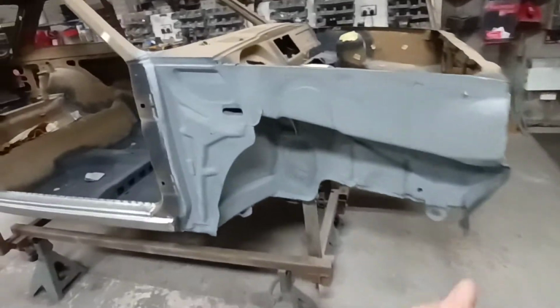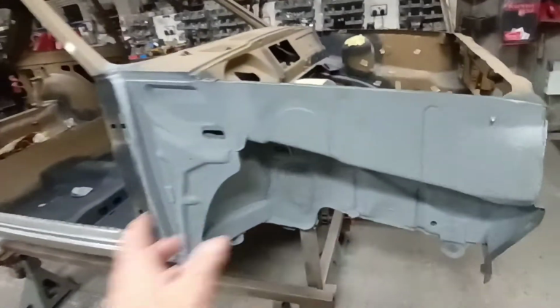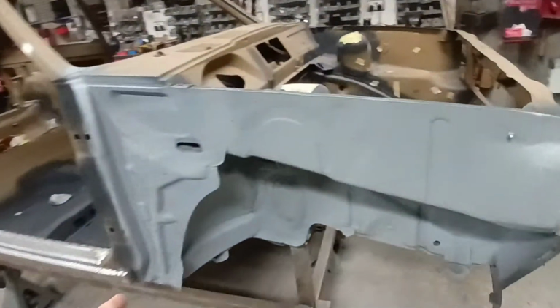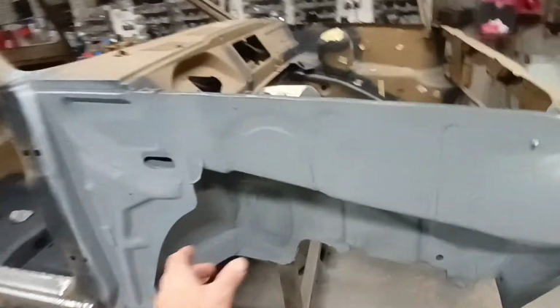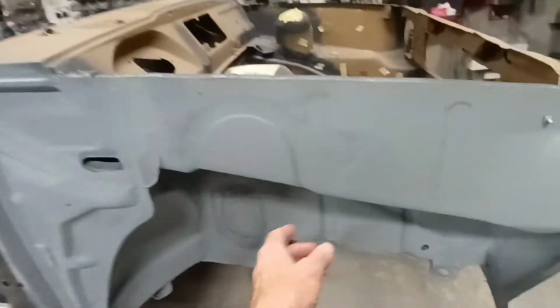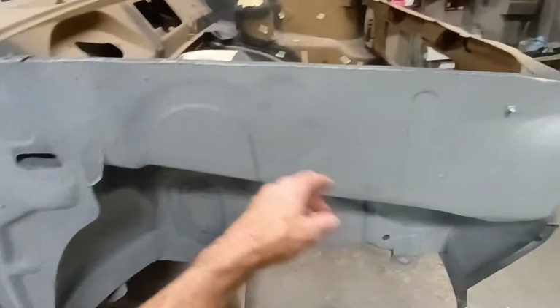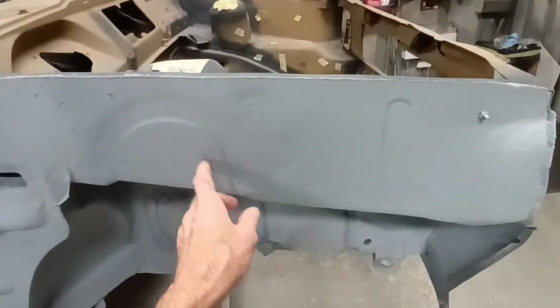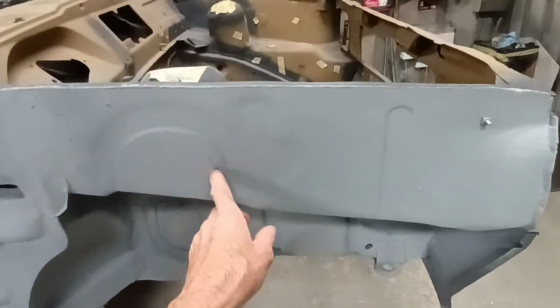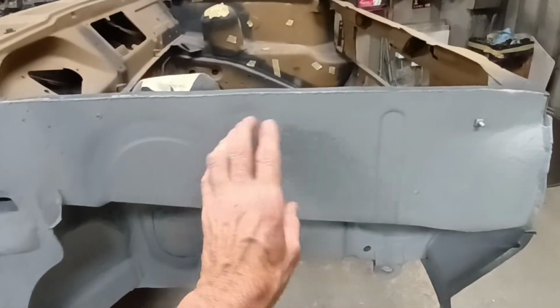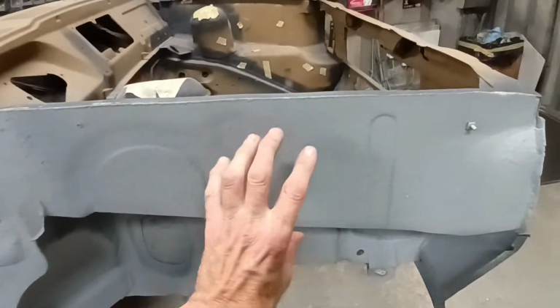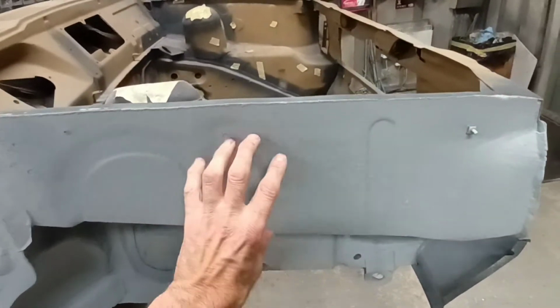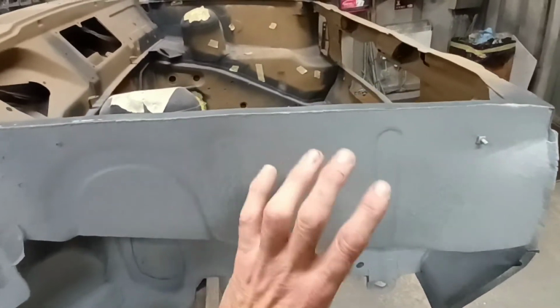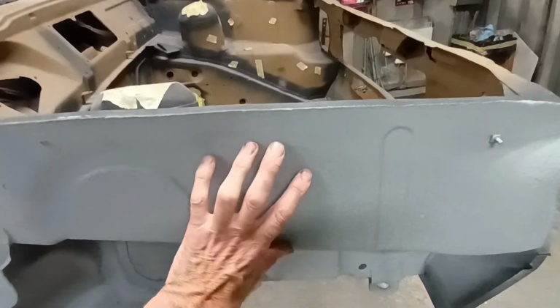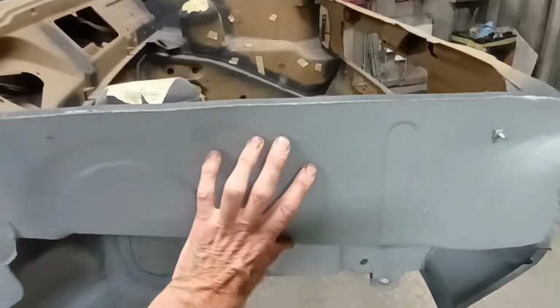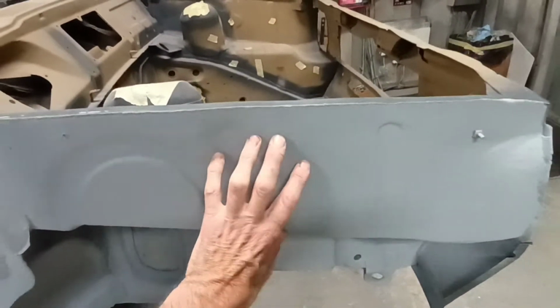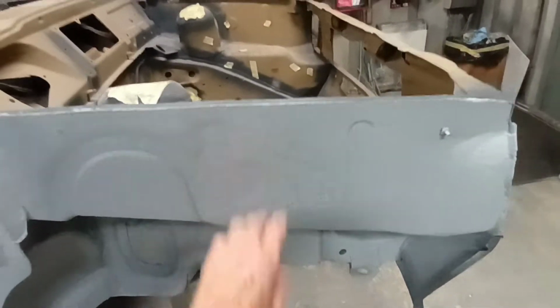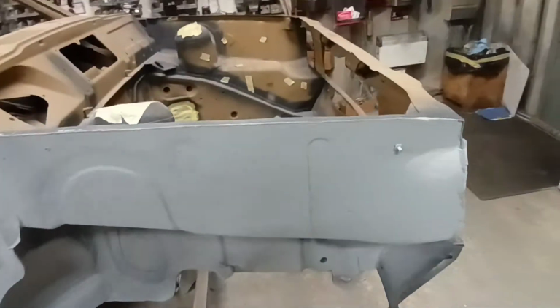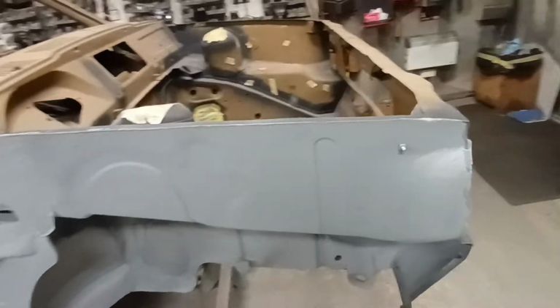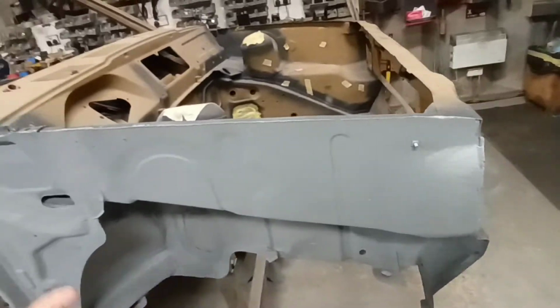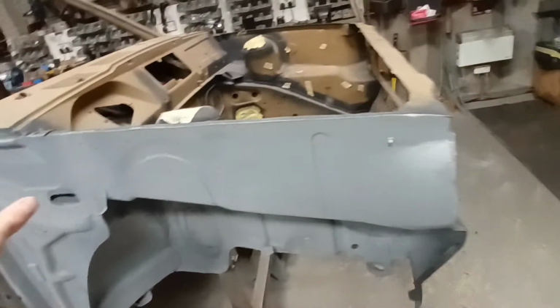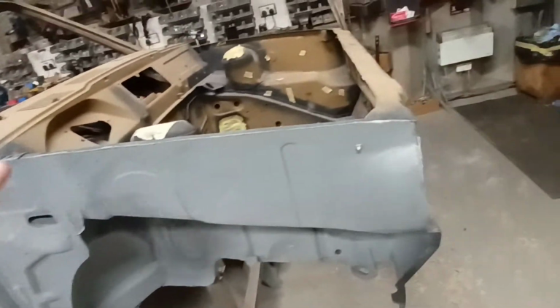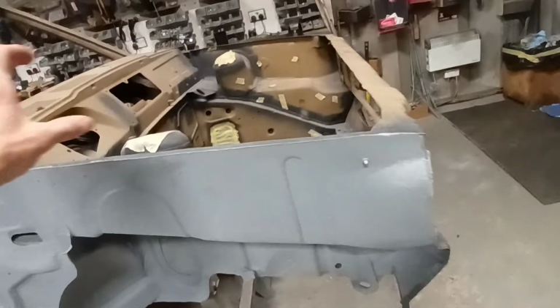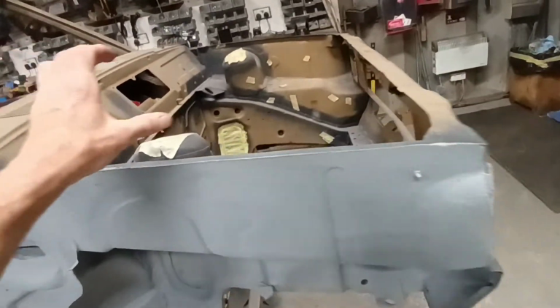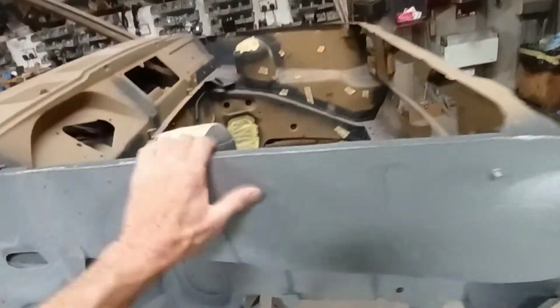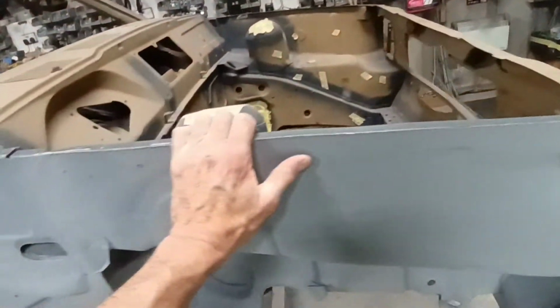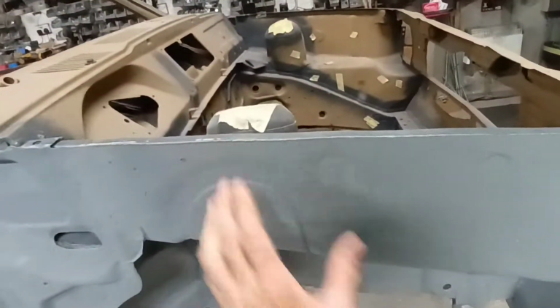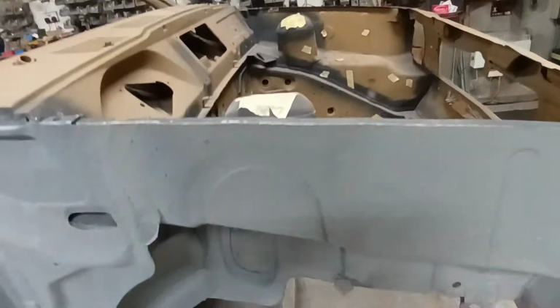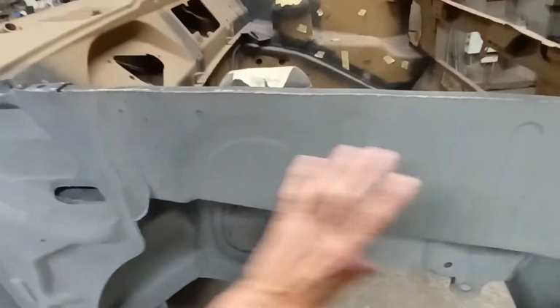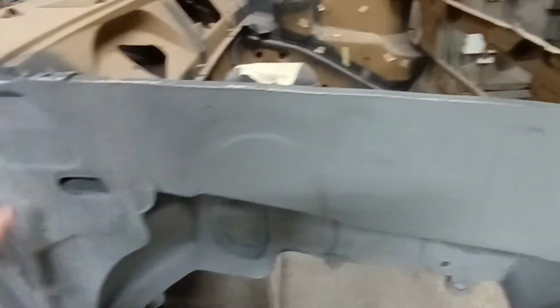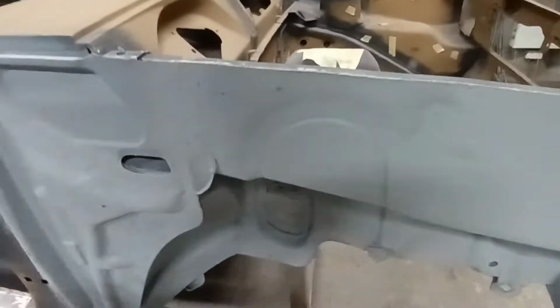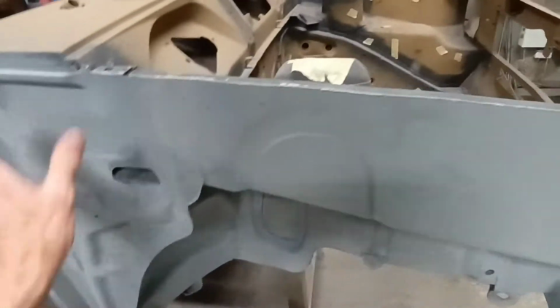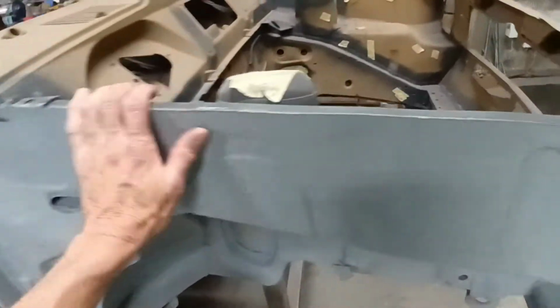As you can see this was all bare metal — this has all been sealed and primed and then stone guarded. So obviously when the wing goes on there we don't have to worry about any of this, we know it's done.